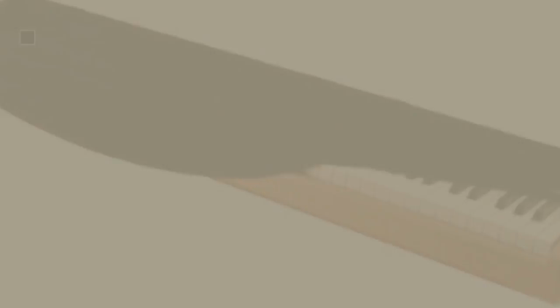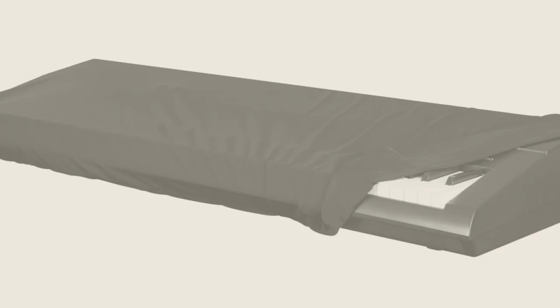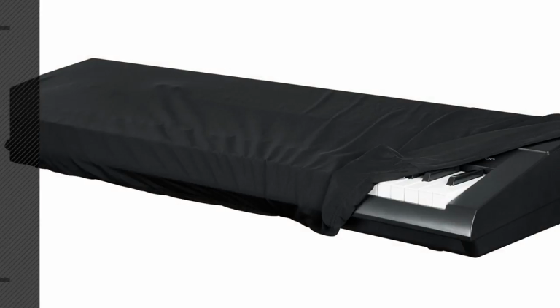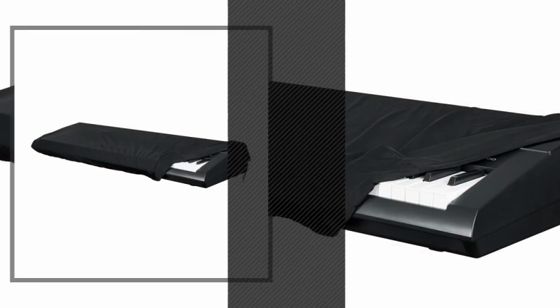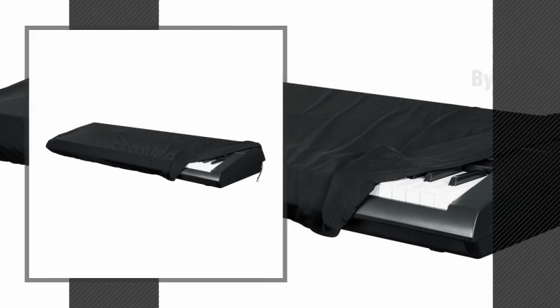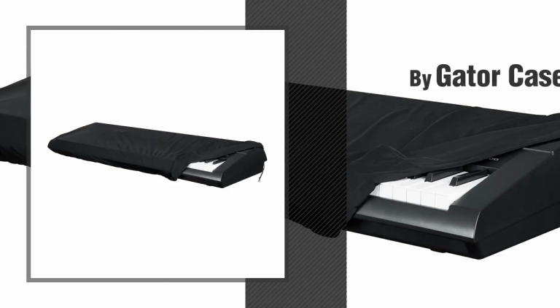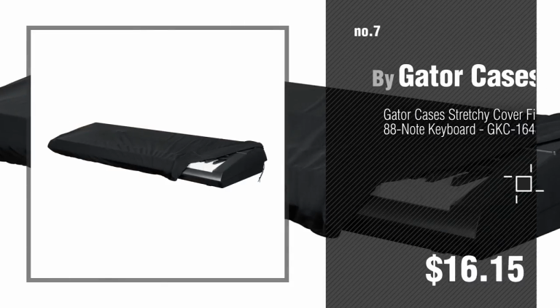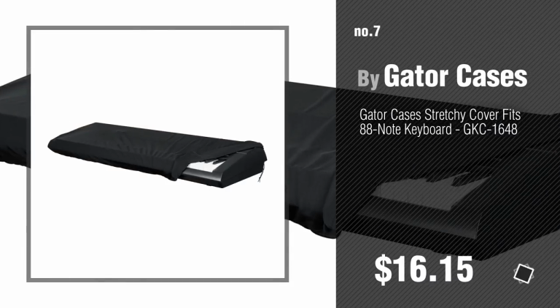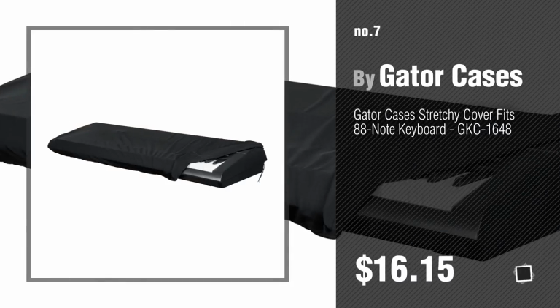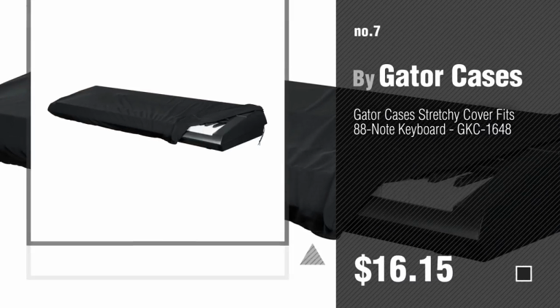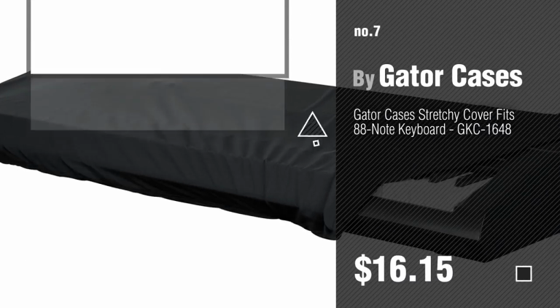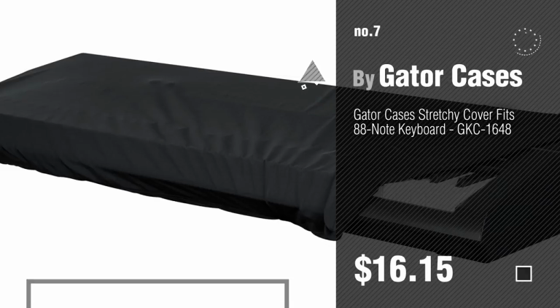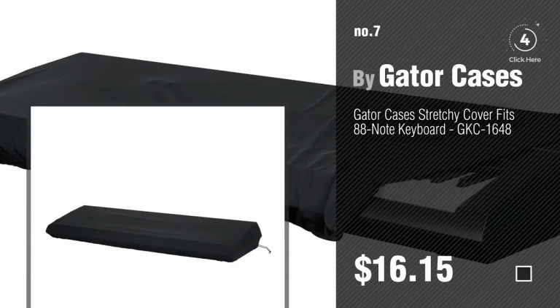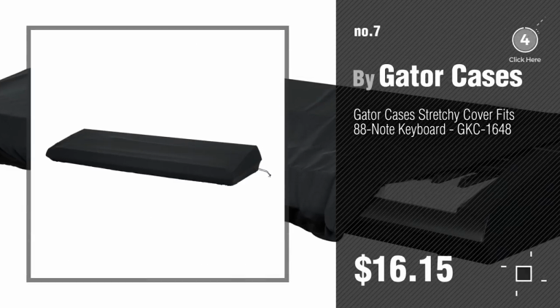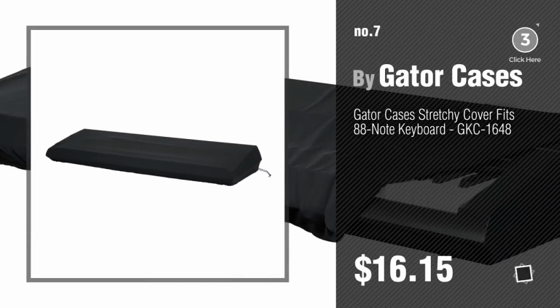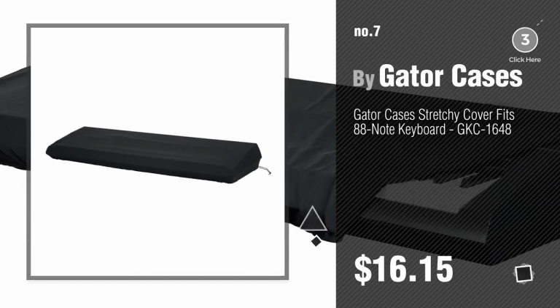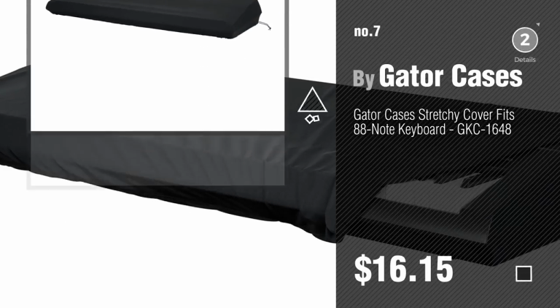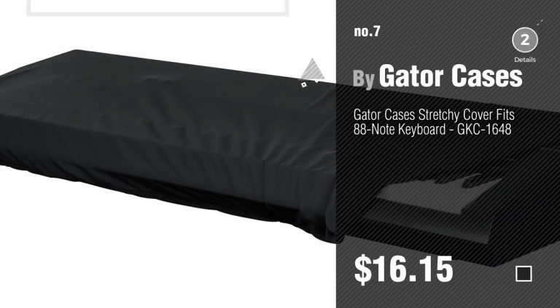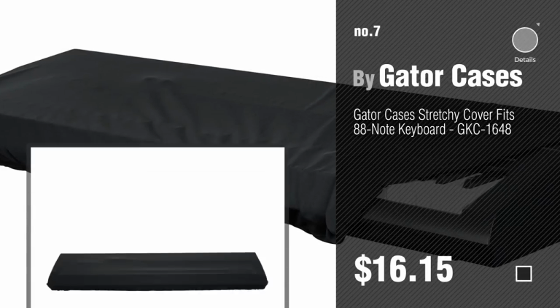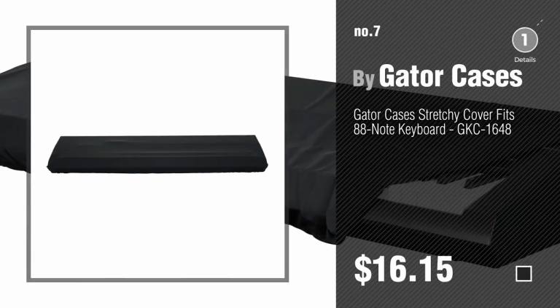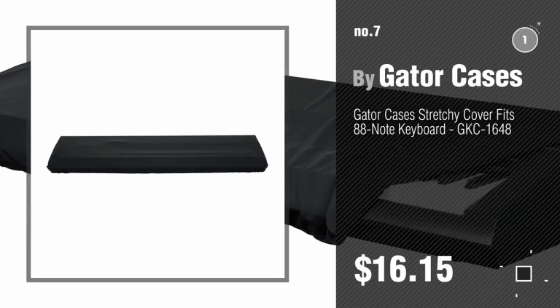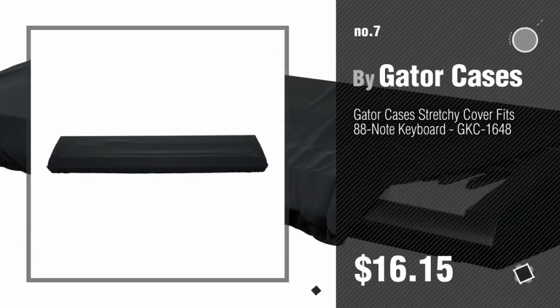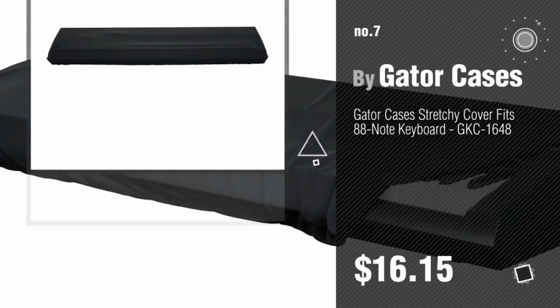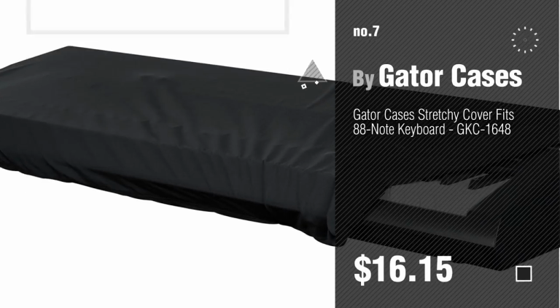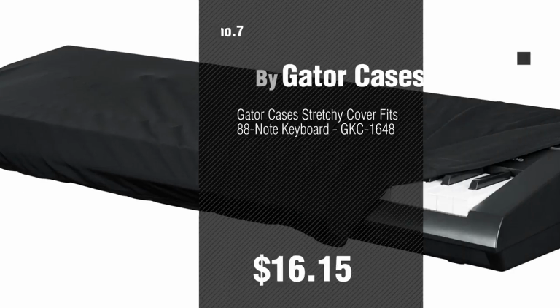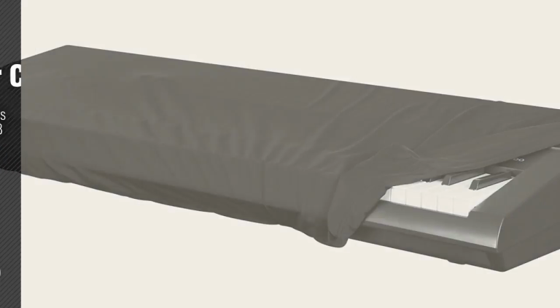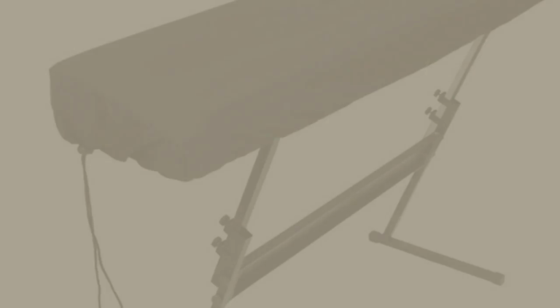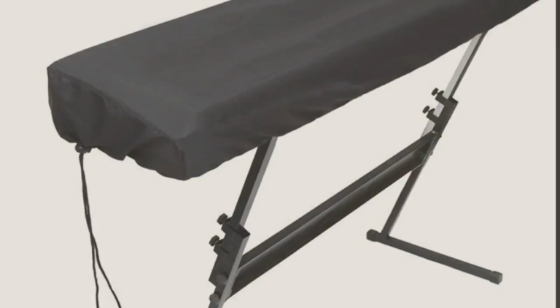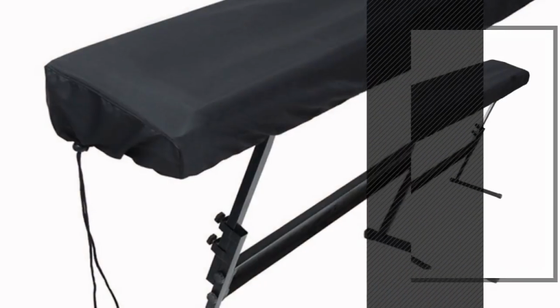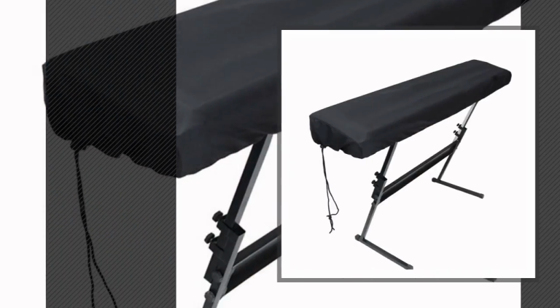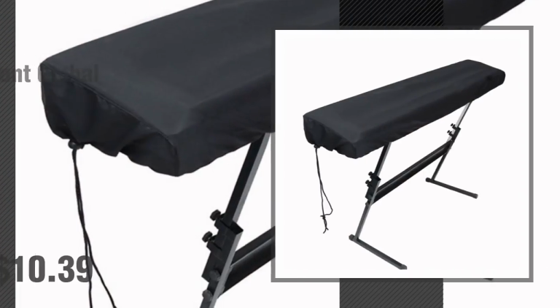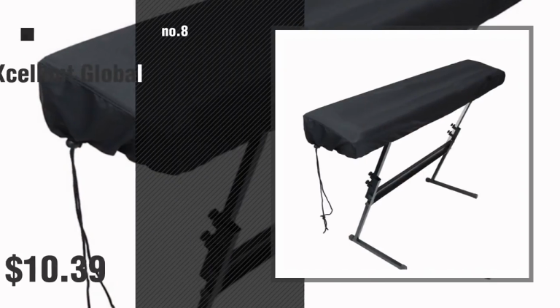Number 7, by Gator Cases. Click the circle in the corner to find more amazing products and gift ideas. Number 8, by Excellent Global.